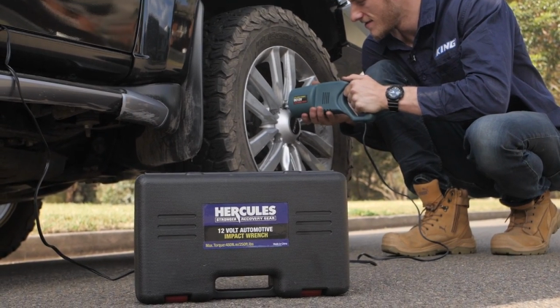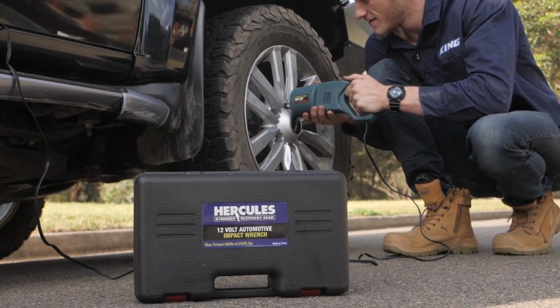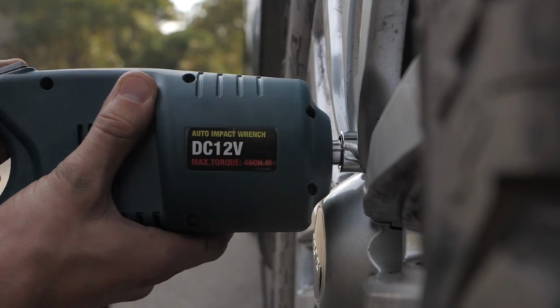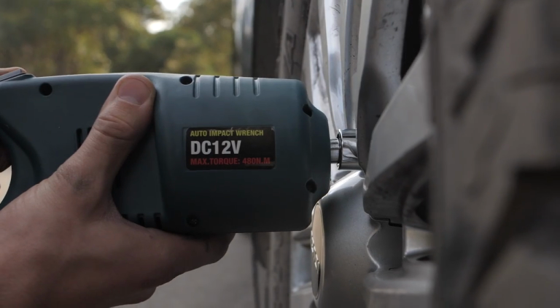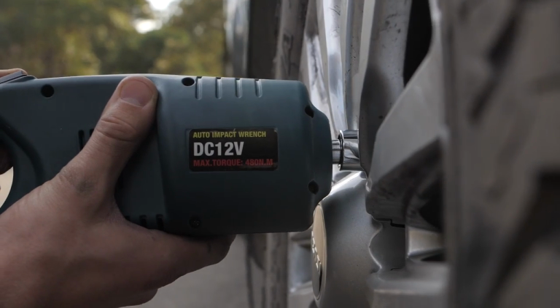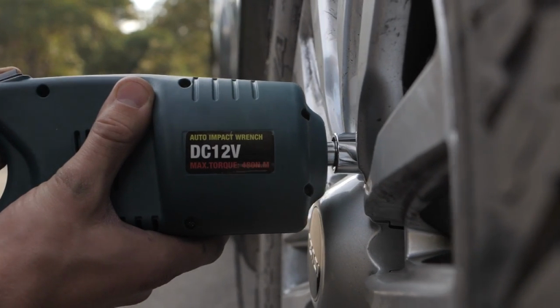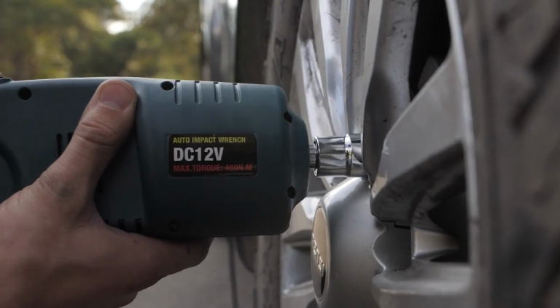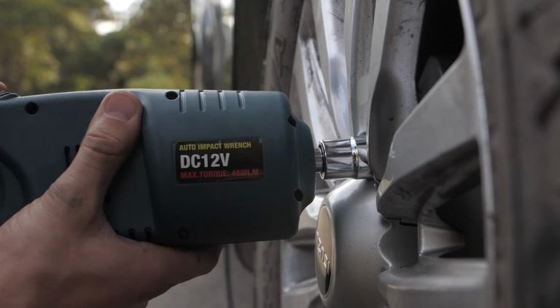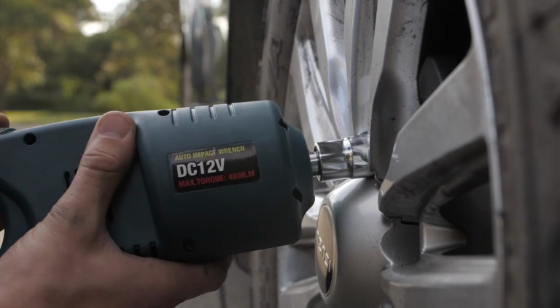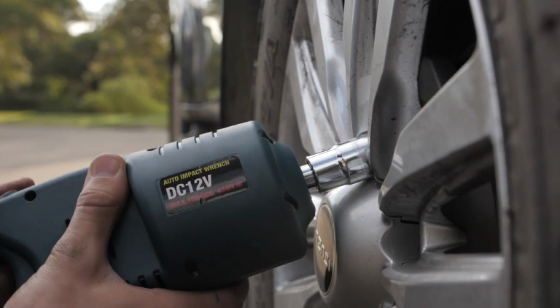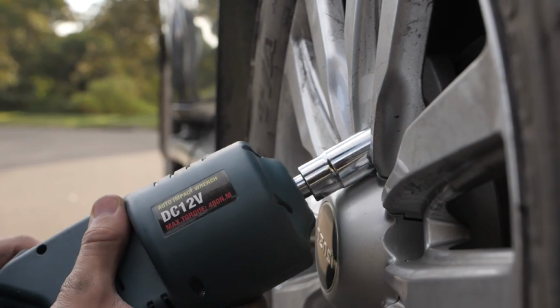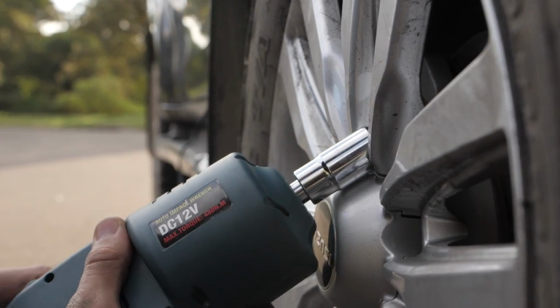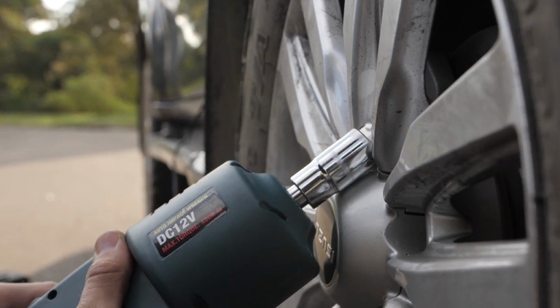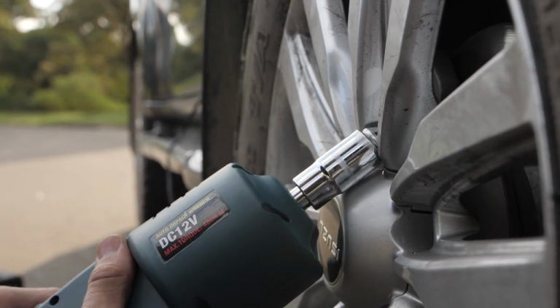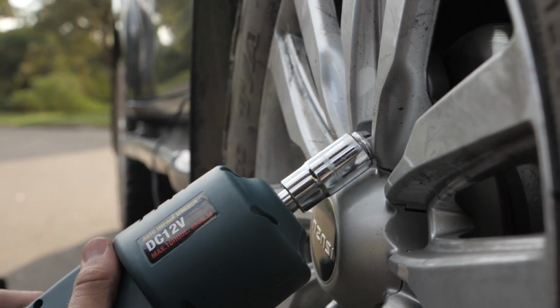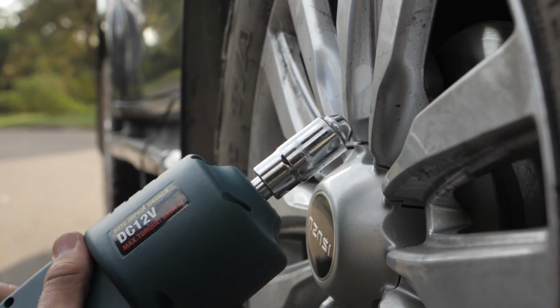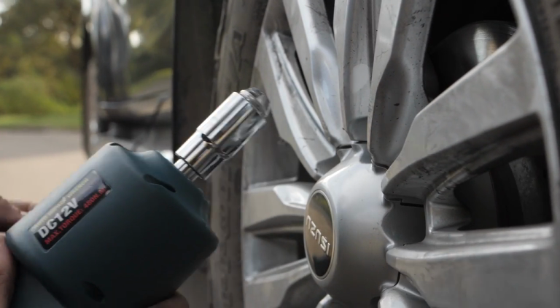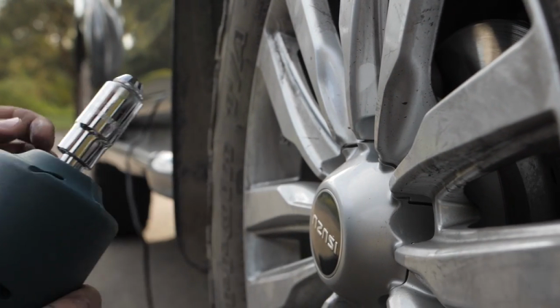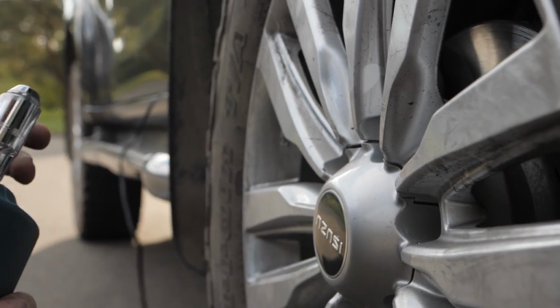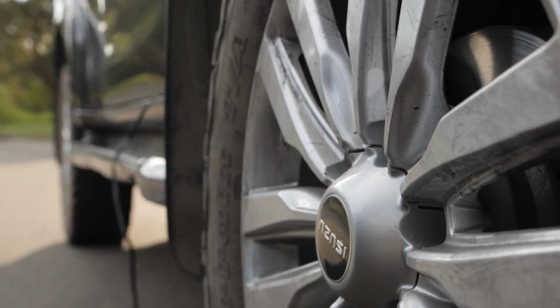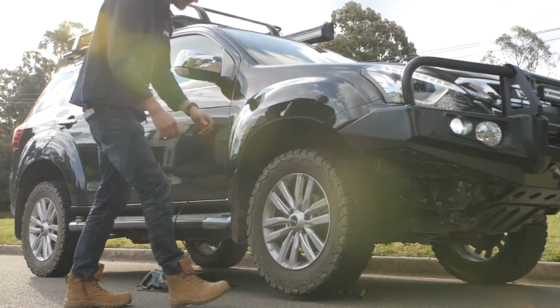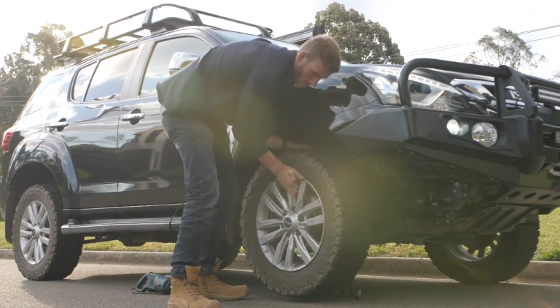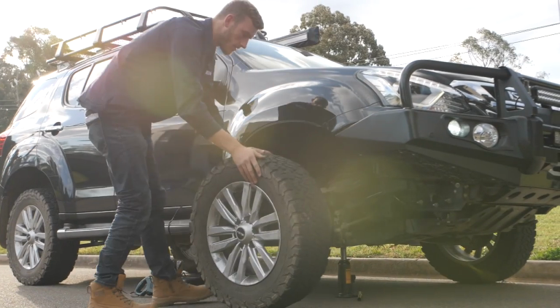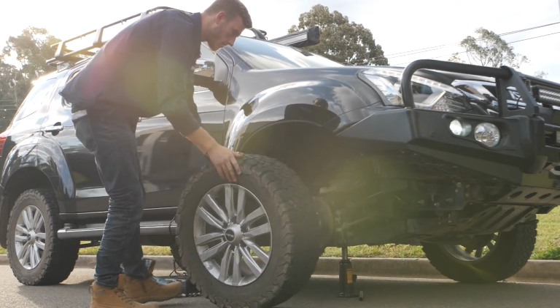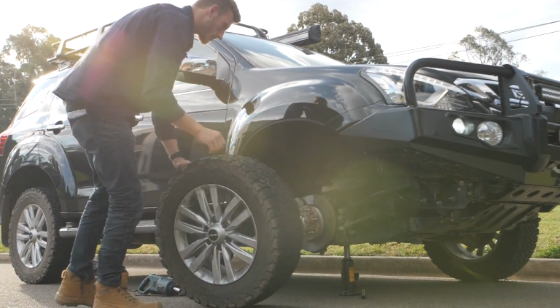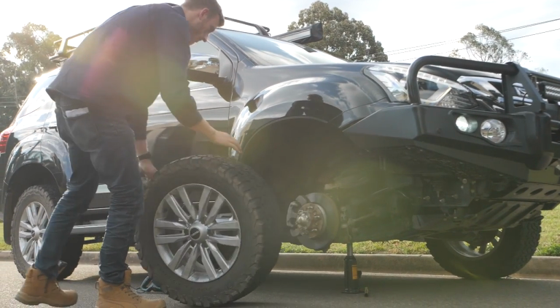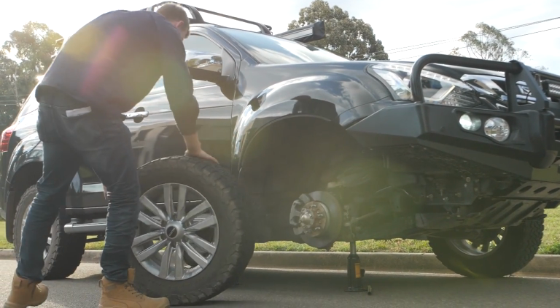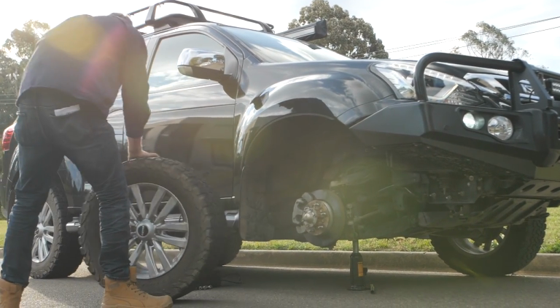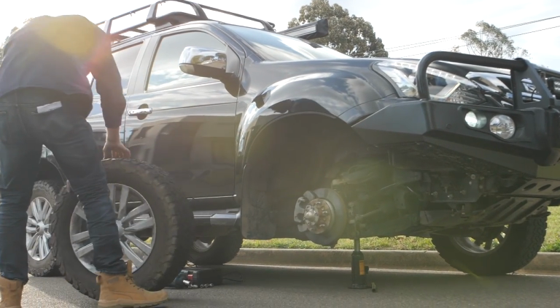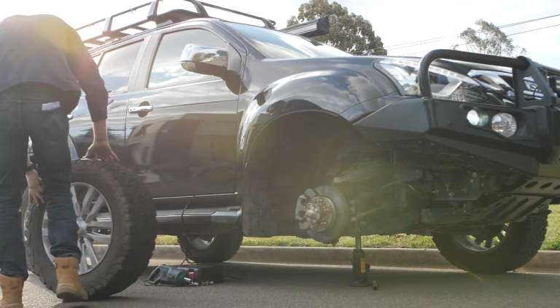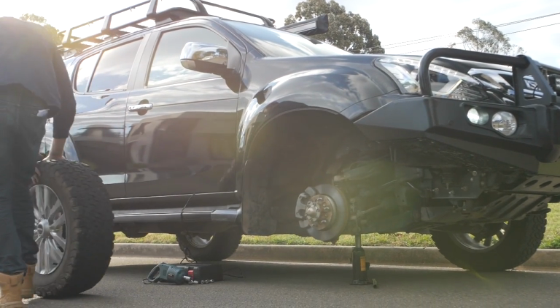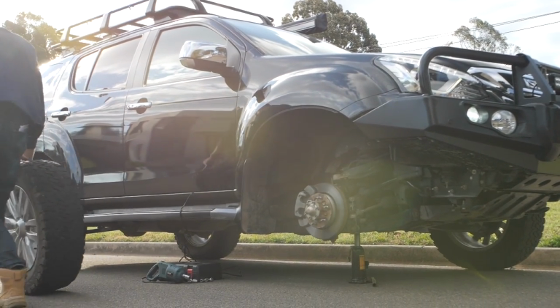It uses a two-way centrifugal clutch system which builds up a huge amount of torque, then impacts suddenly to loosen even the toughest nuts or bolts. Allow it to repeat building up torque and engaging as many times as needed to remove the nut or bolt.